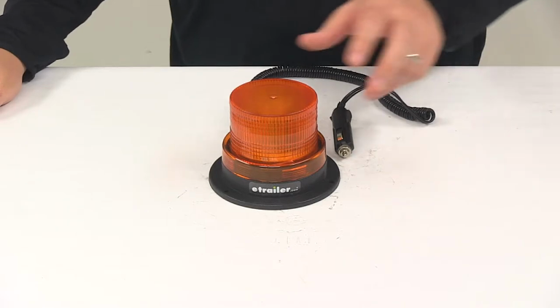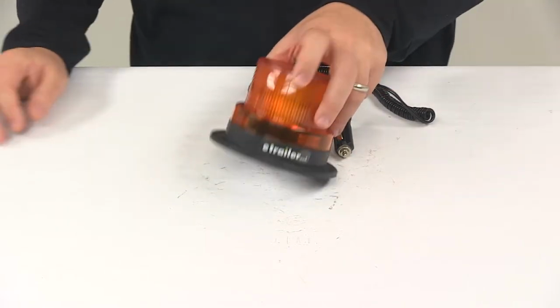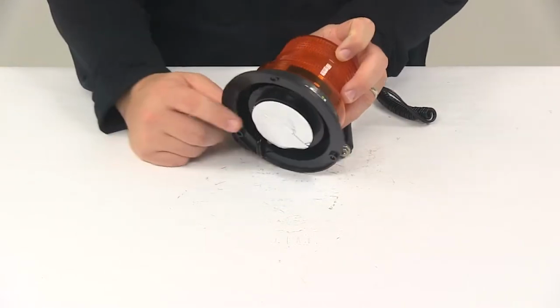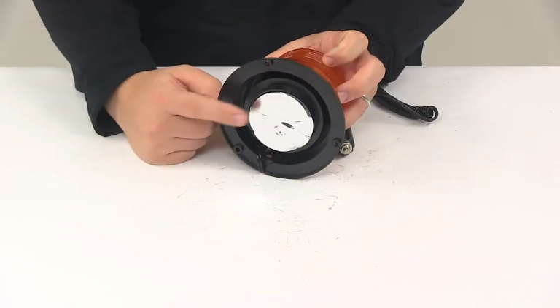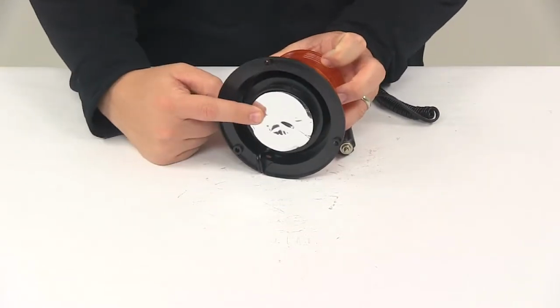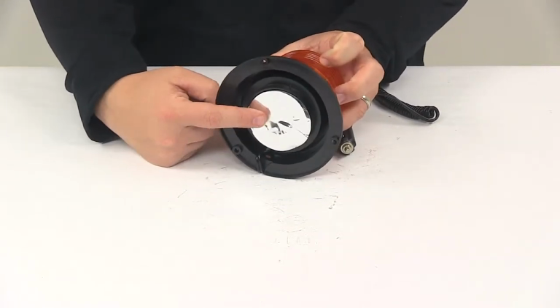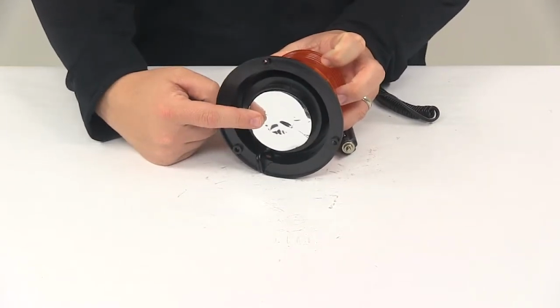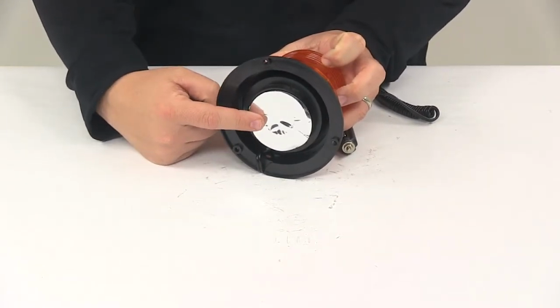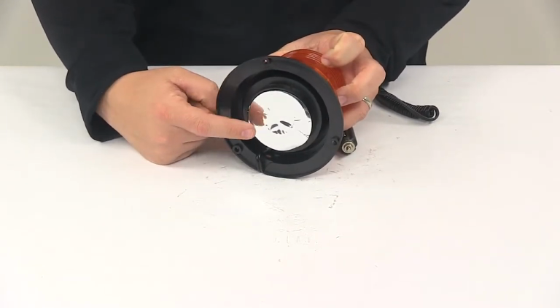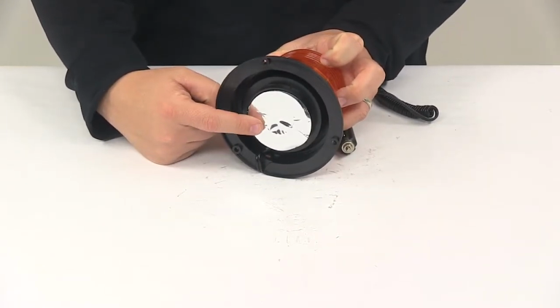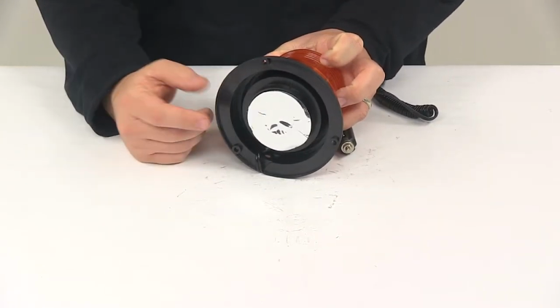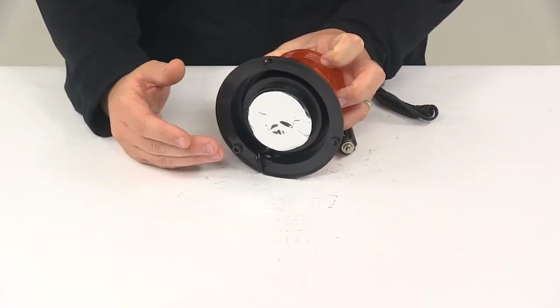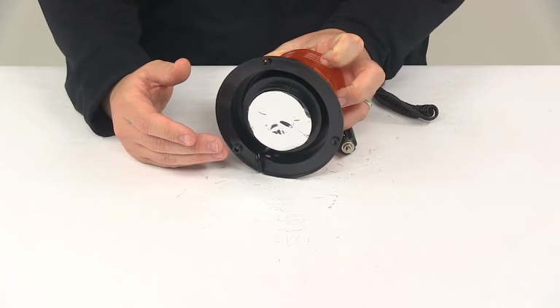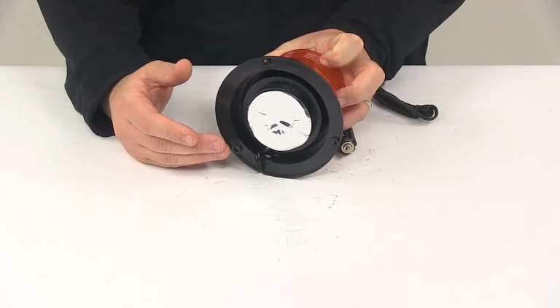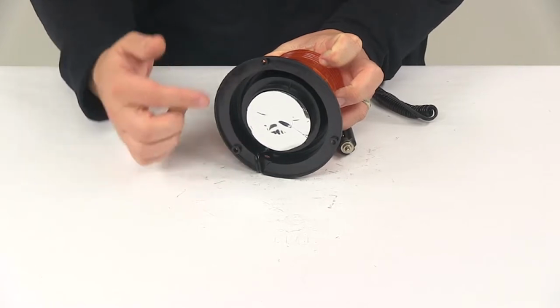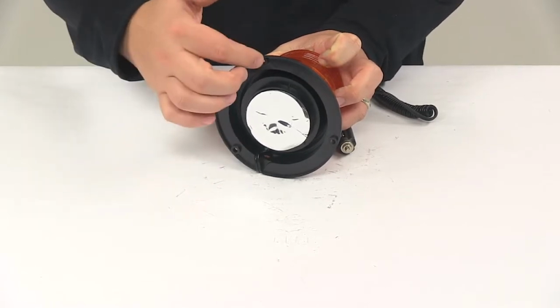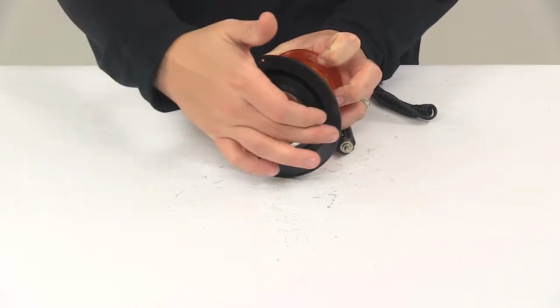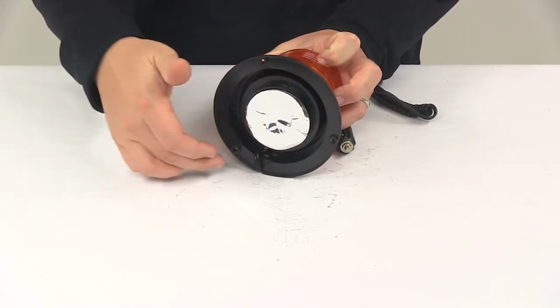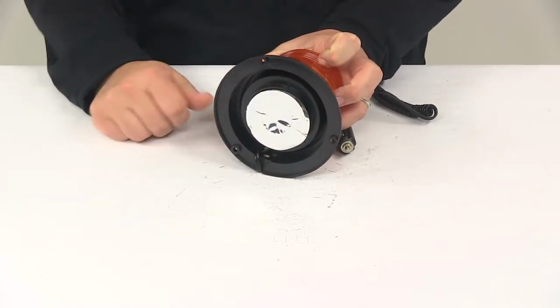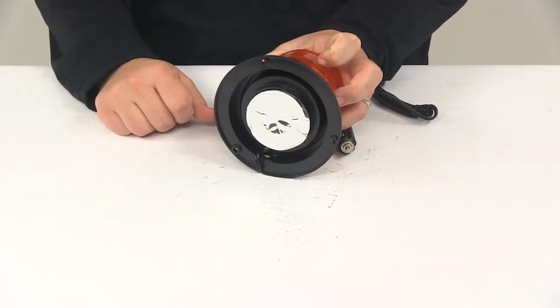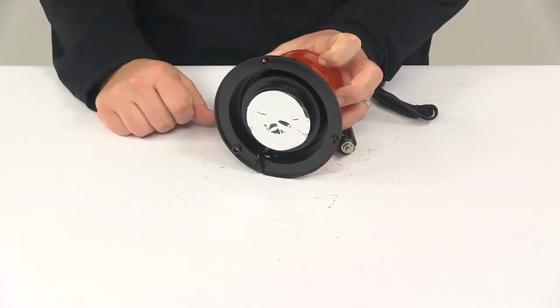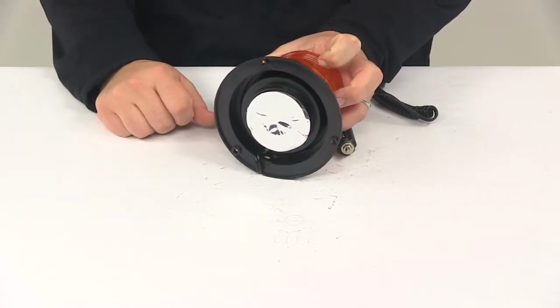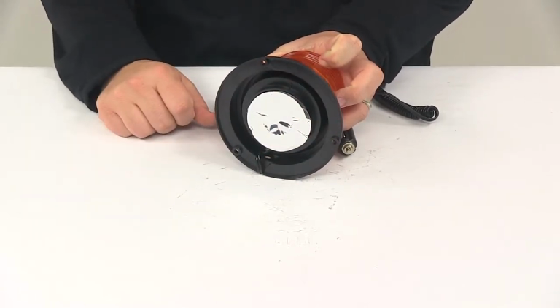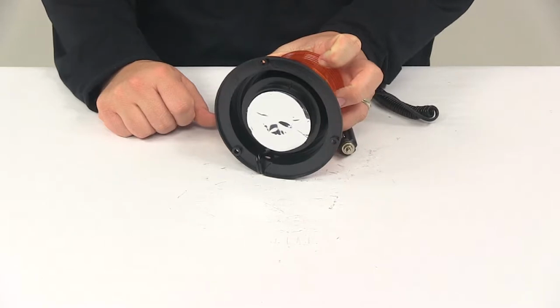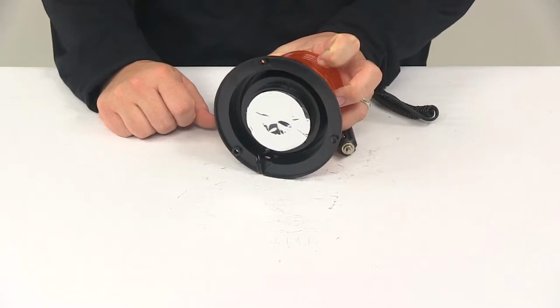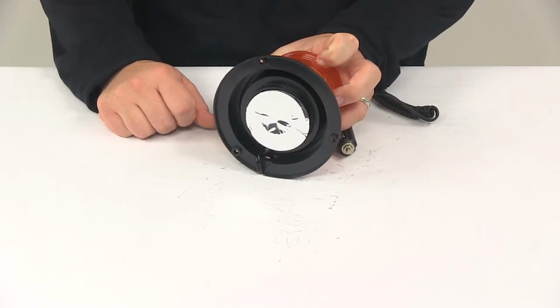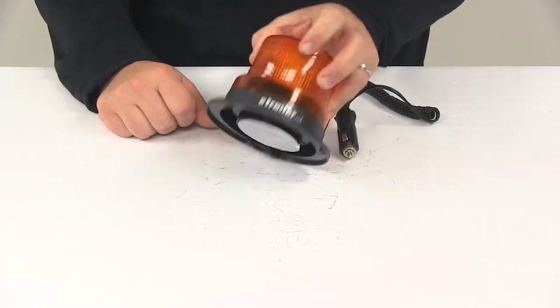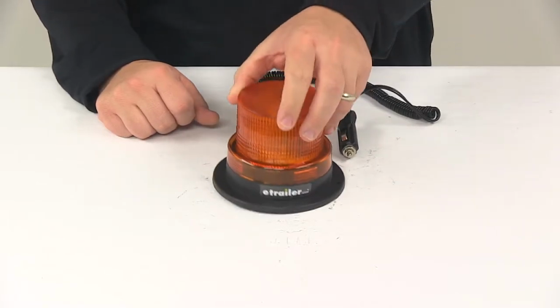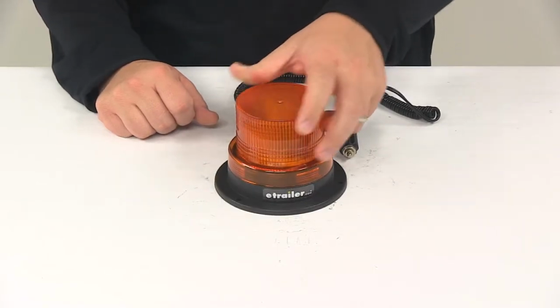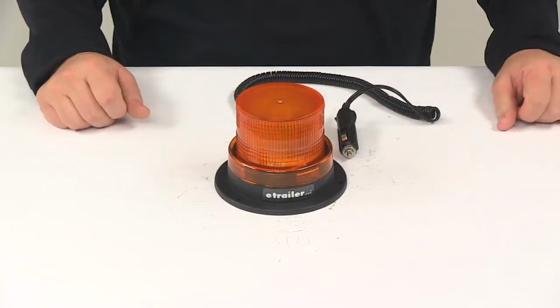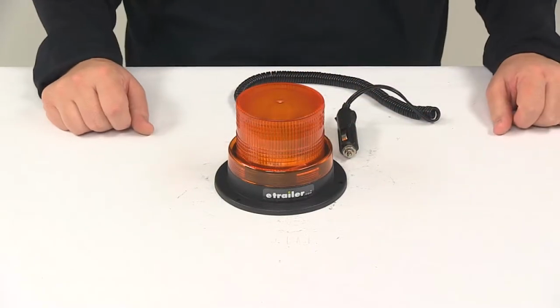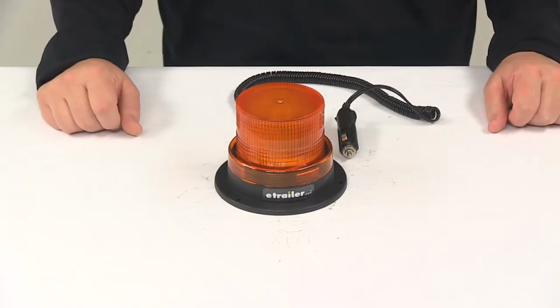It's going to feature a magnetic base that lets you easily mount to any vehicle roof, and also allows you to relocate the light quickly and easily. It's also going to have three pre-drilled holes in the base for a more permanent installation option as well. Mounting hardware for that option is not included.